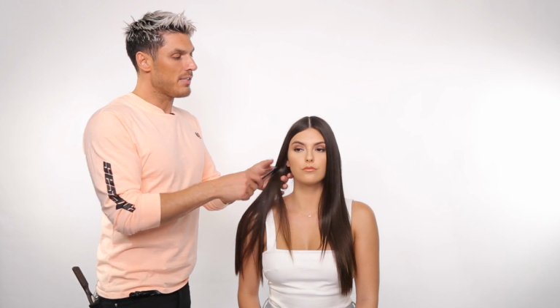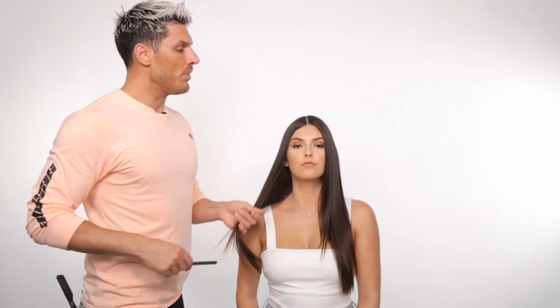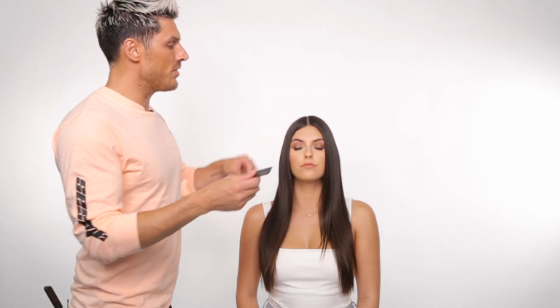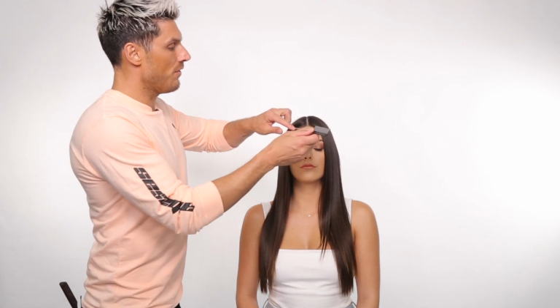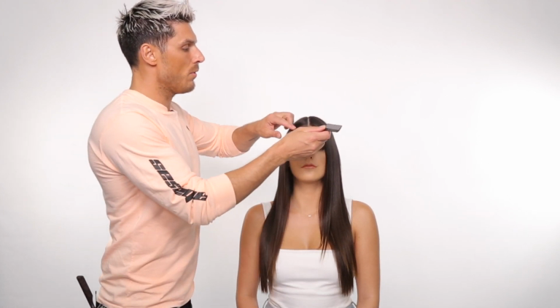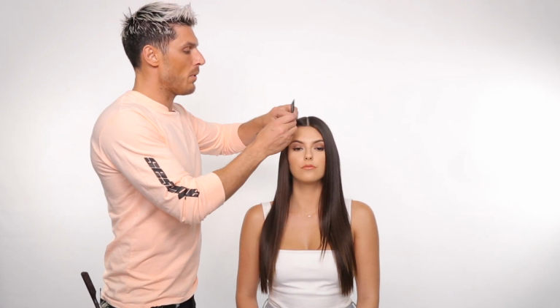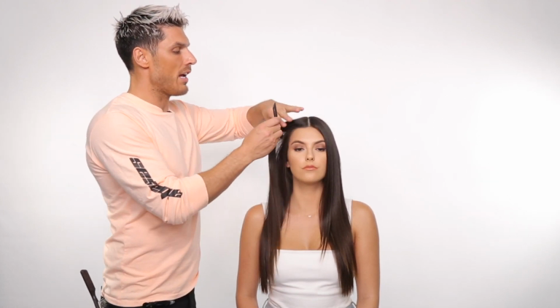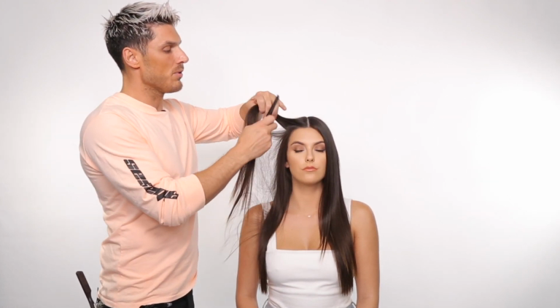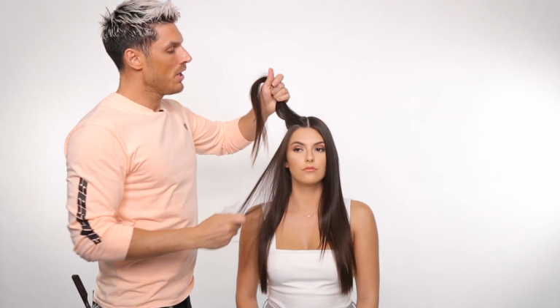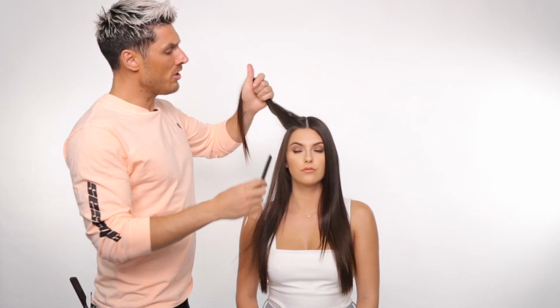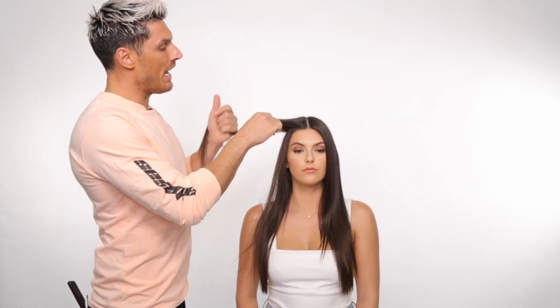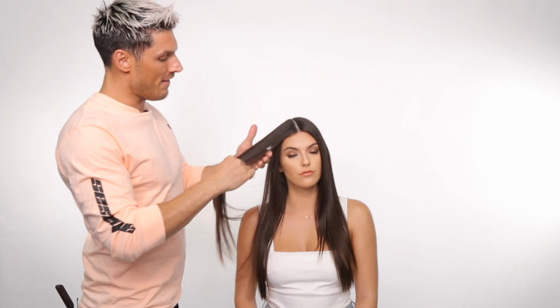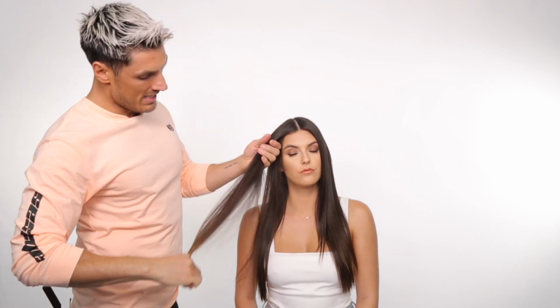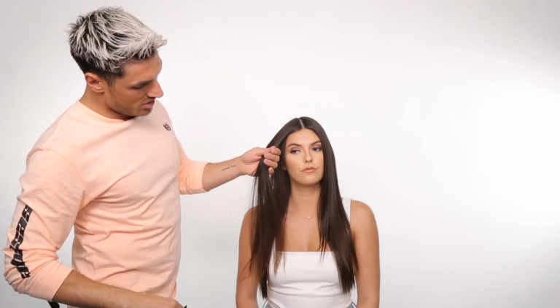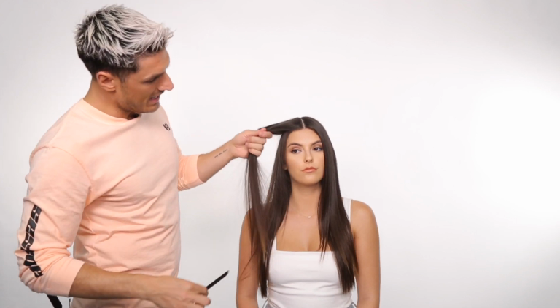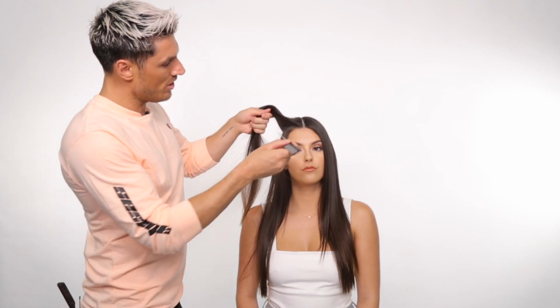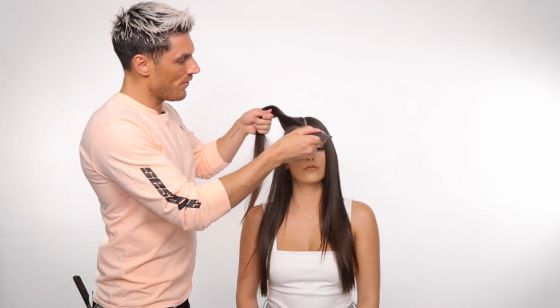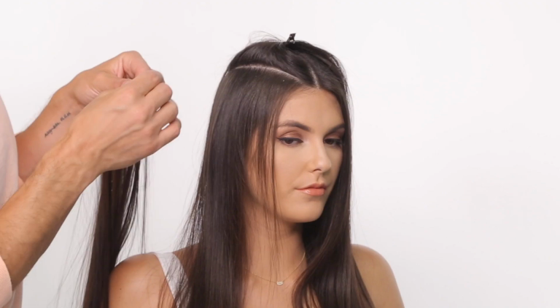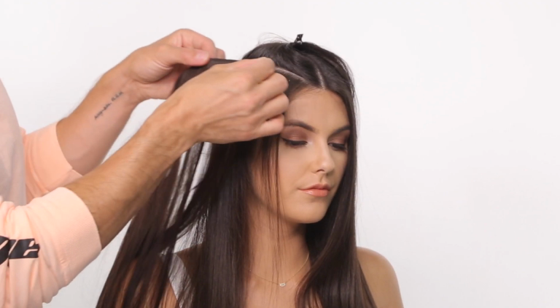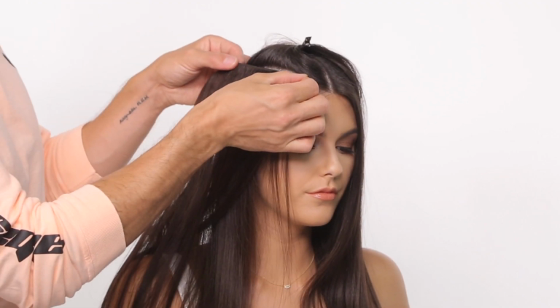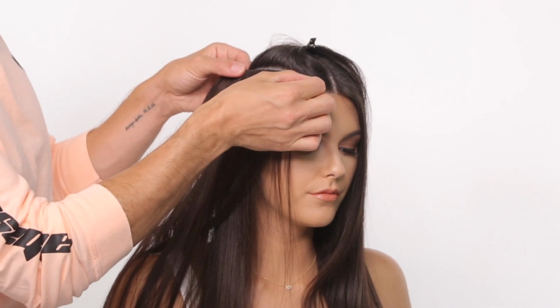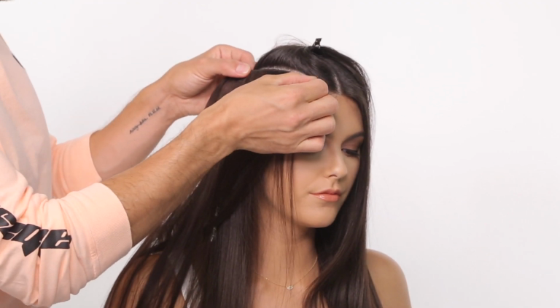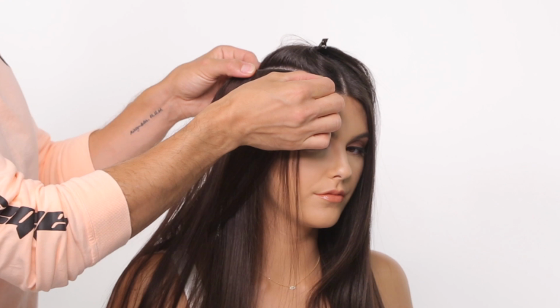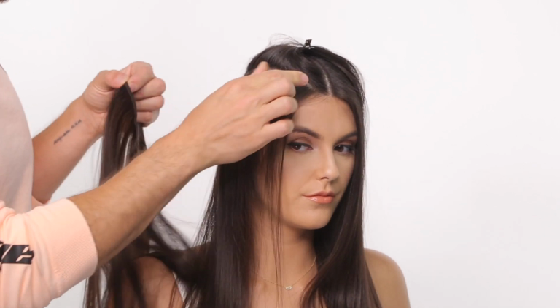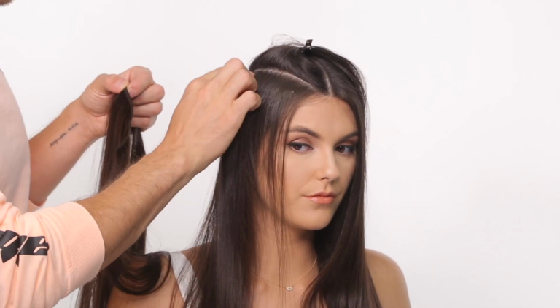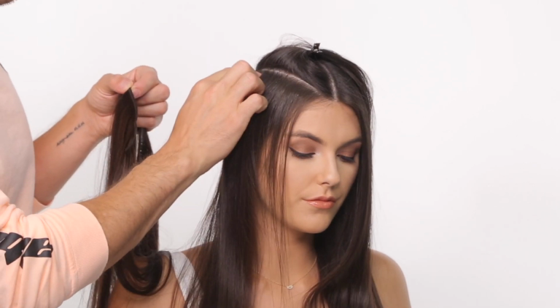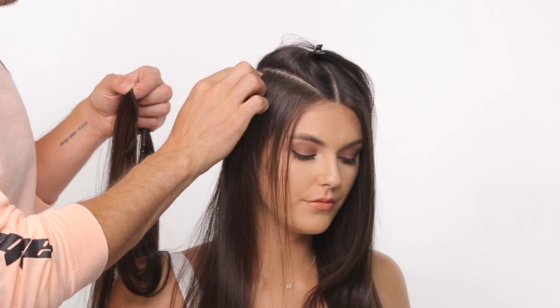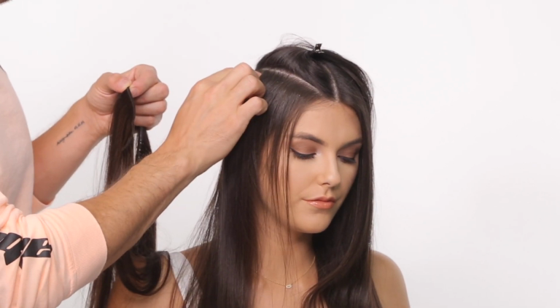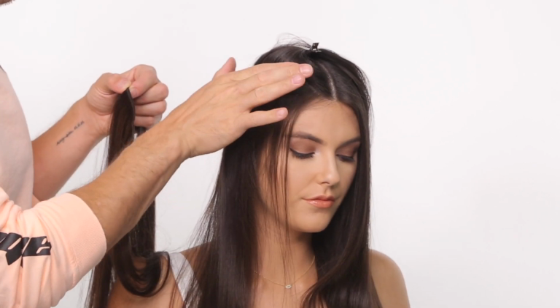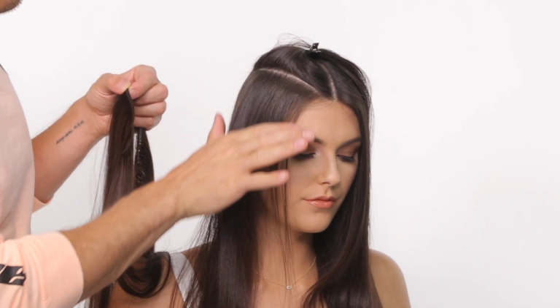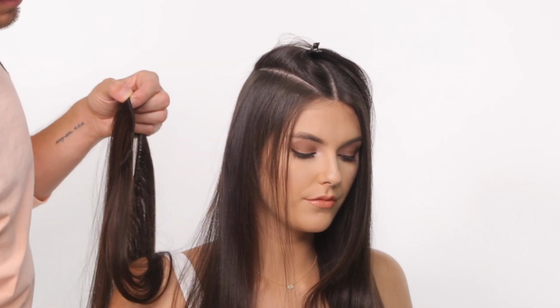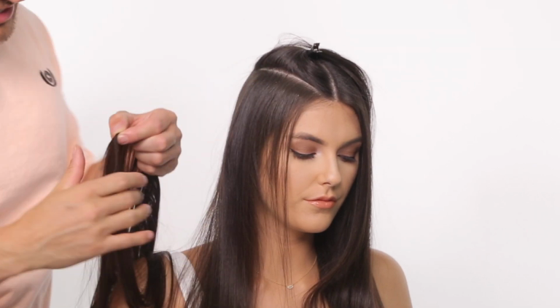Okay guys, so when you put the extensions in at the front, I always like to work on a diagonal. I'm only going to fill out the hair as it needs it, which is this layered section at the front. I'm going to measure my section and we're keeping the hair on that diagonal section in pattern, just so the hair falls around the face.